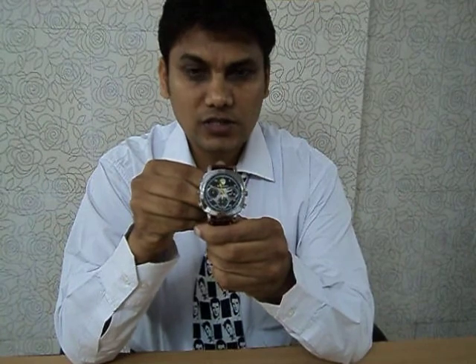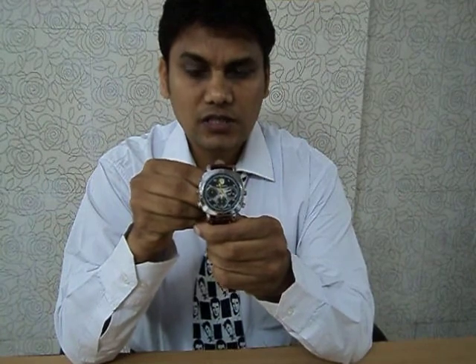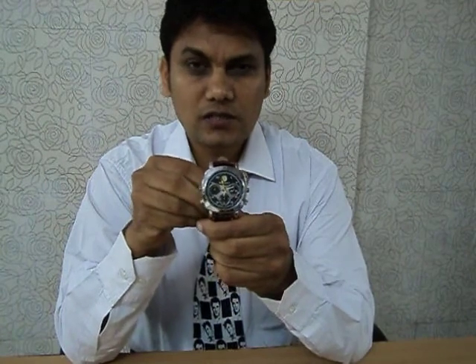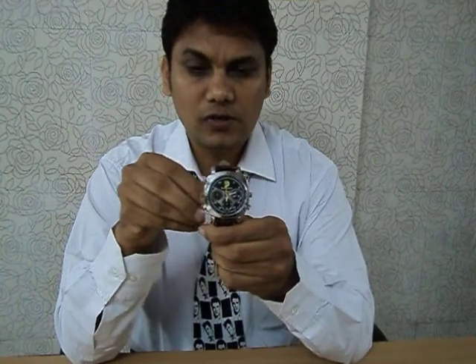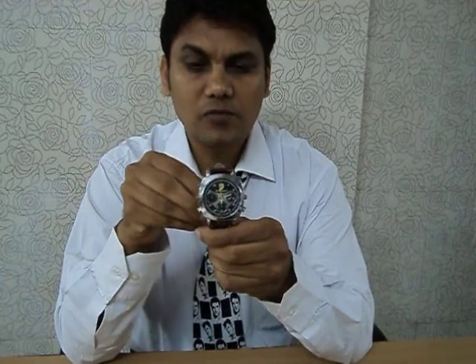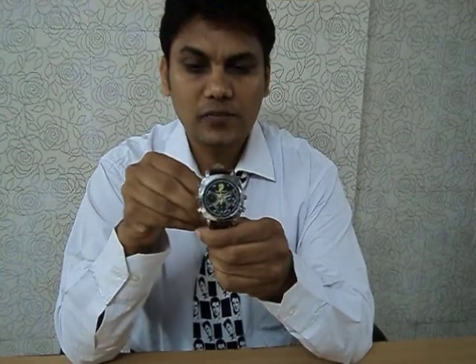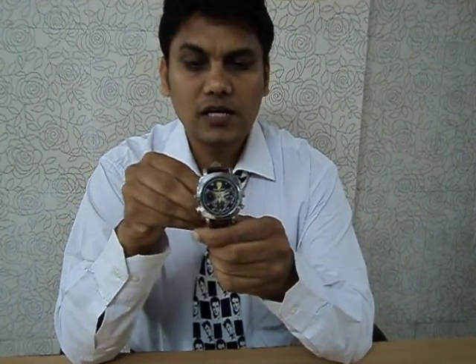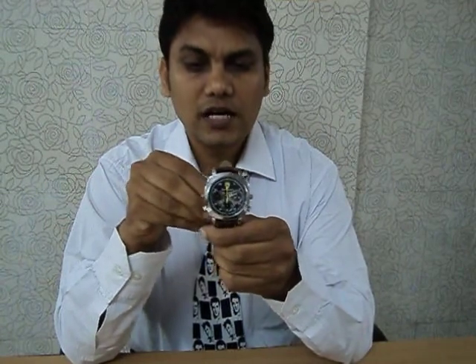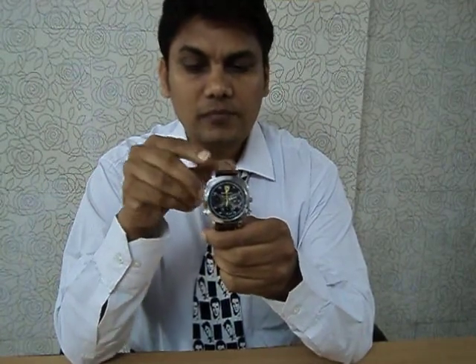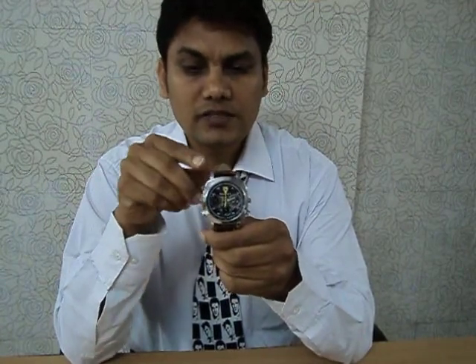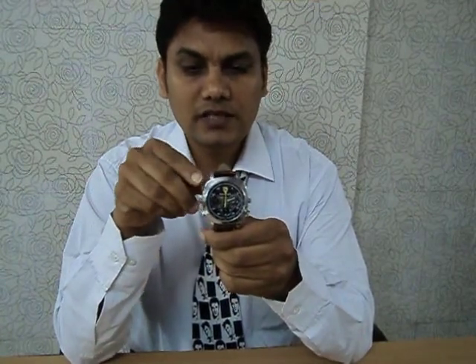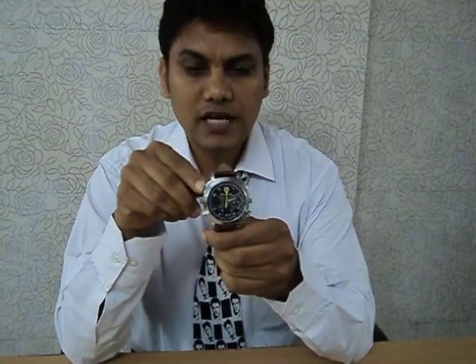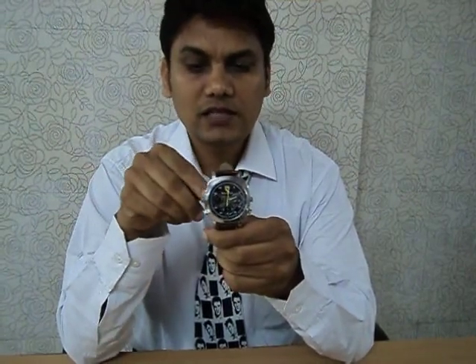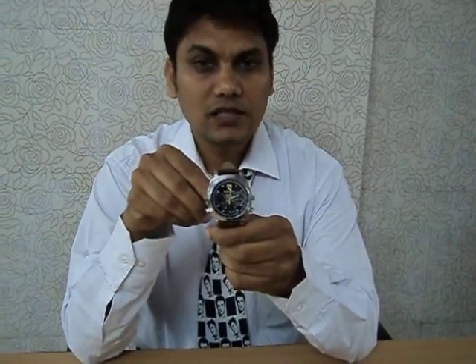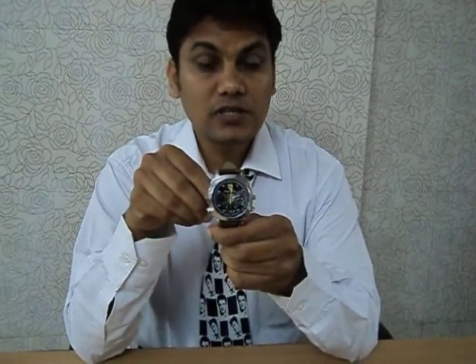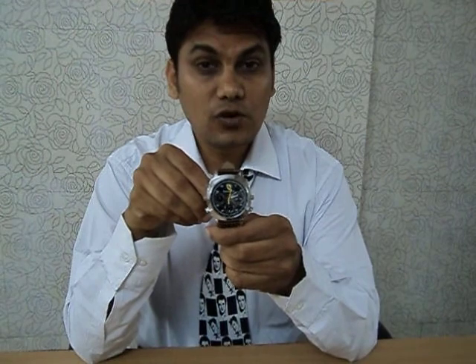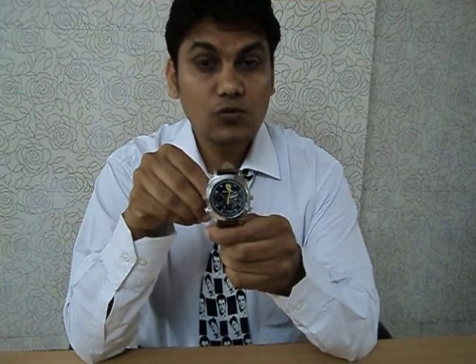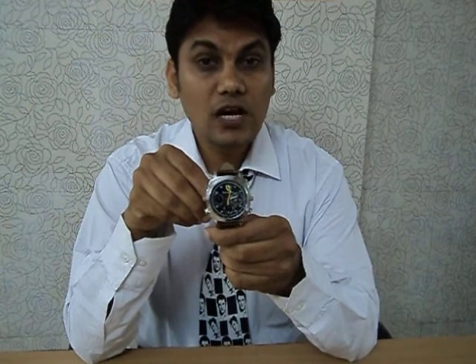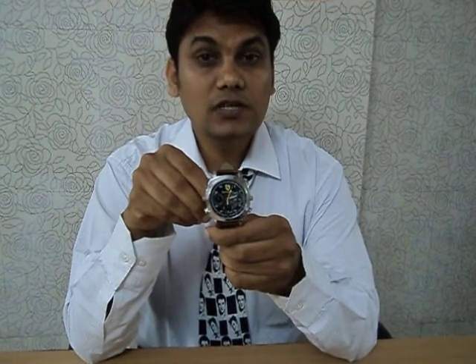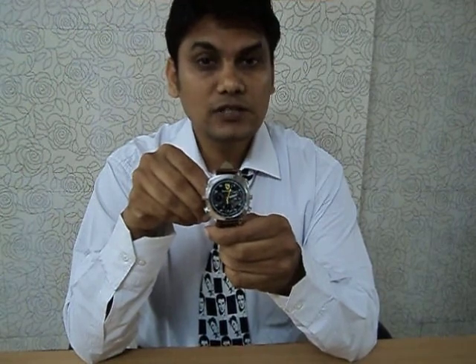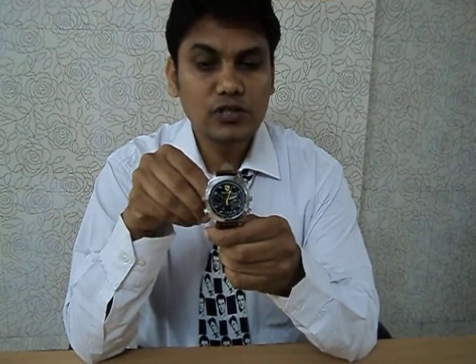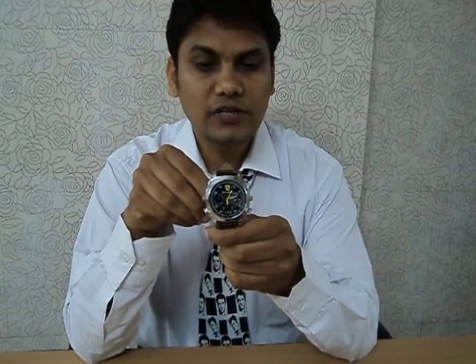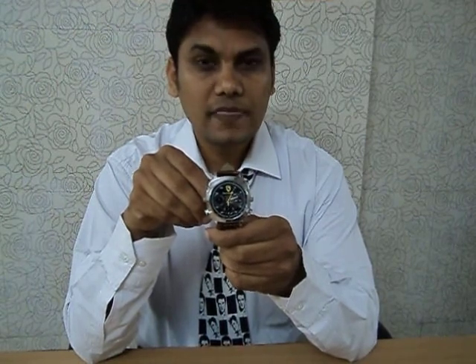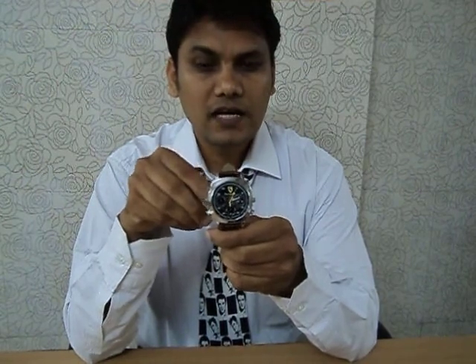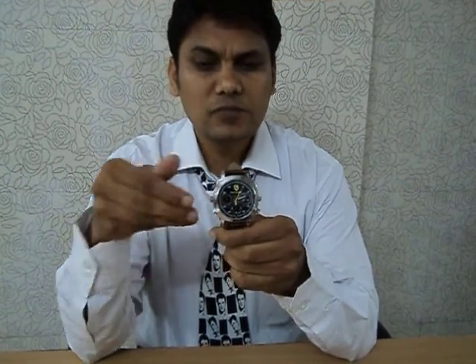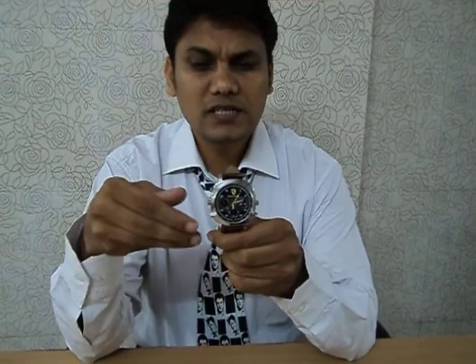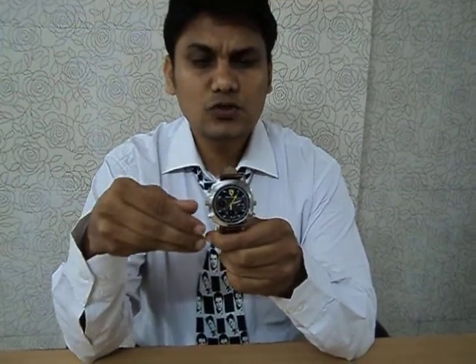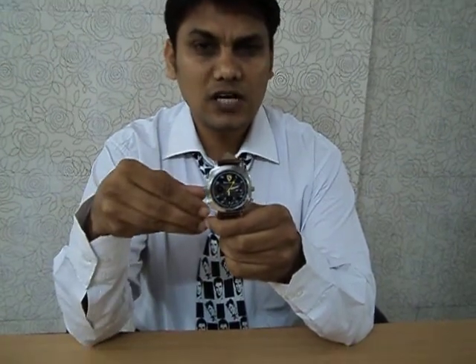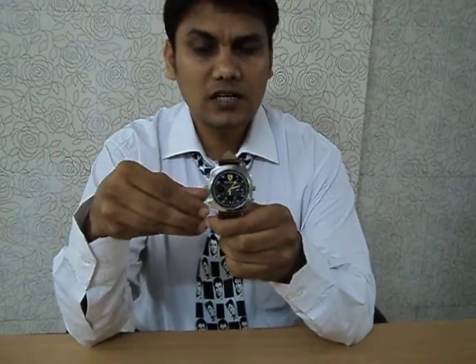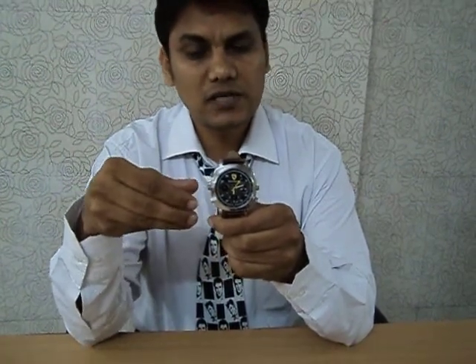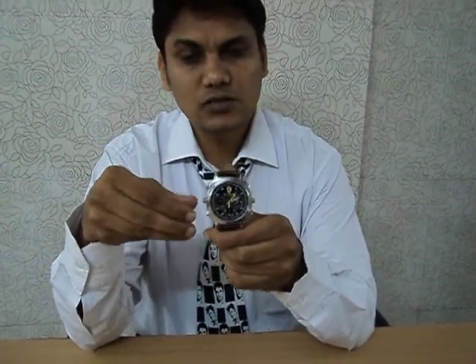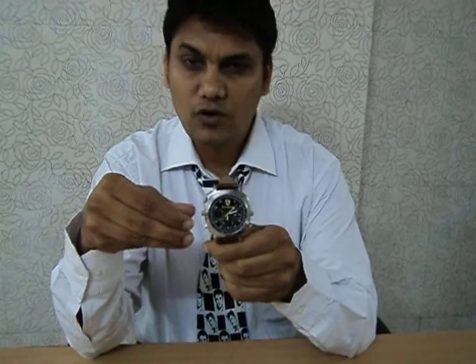You see, this is a normal camera. The best thing is that you can record continuously for one hour. It is very easy to start and very easy to record.